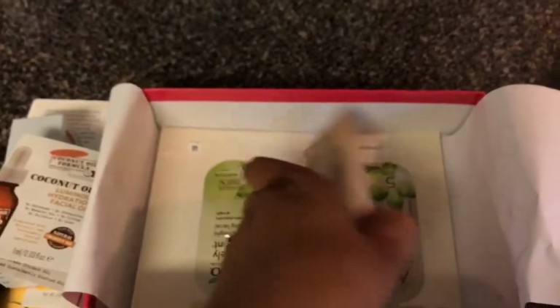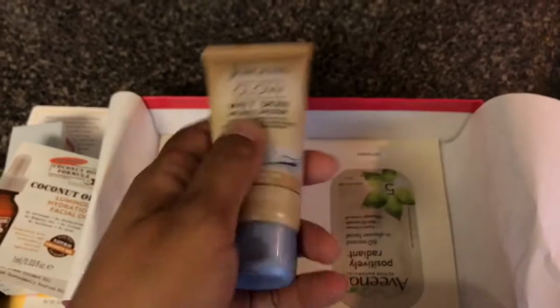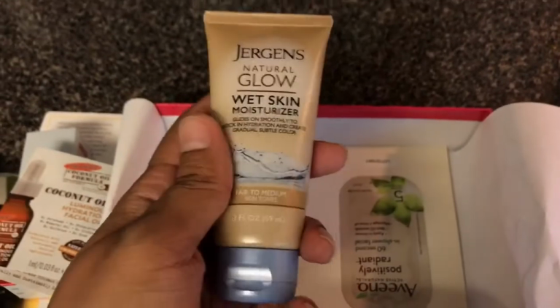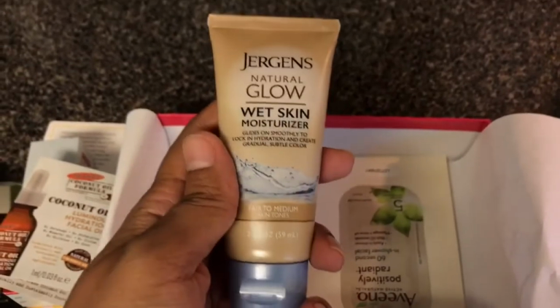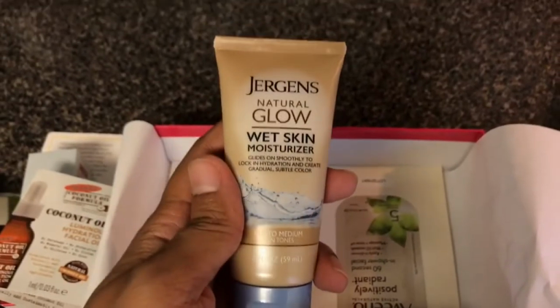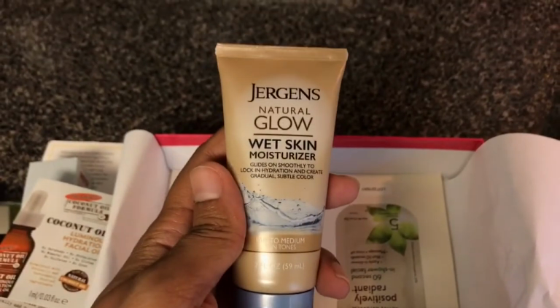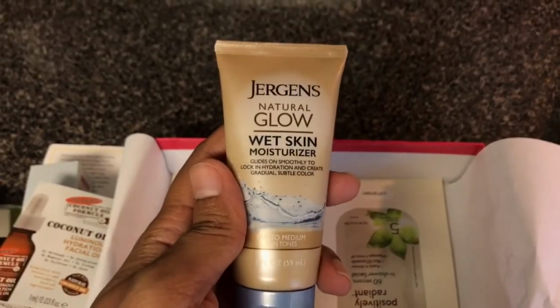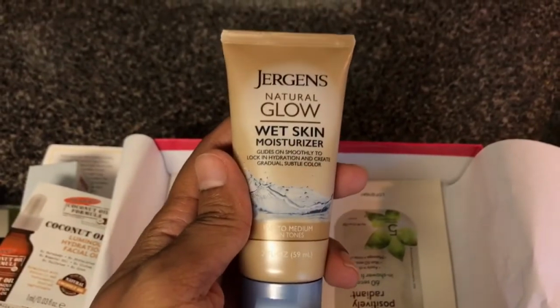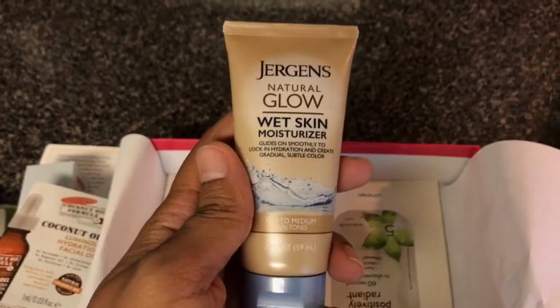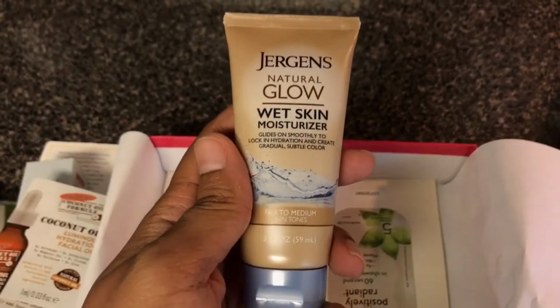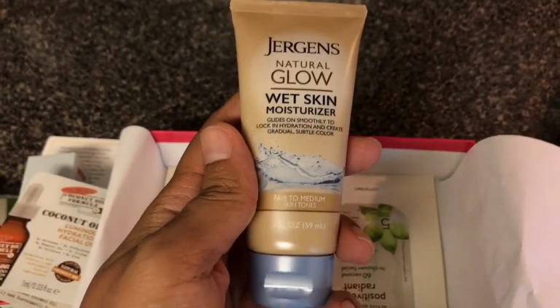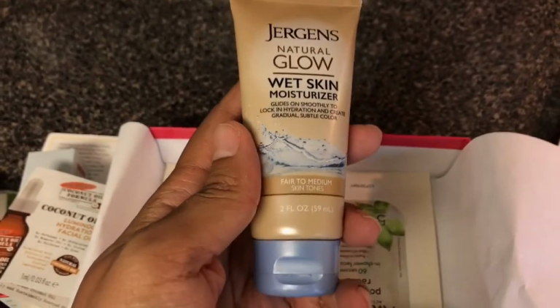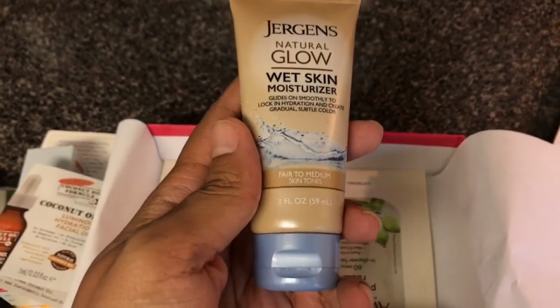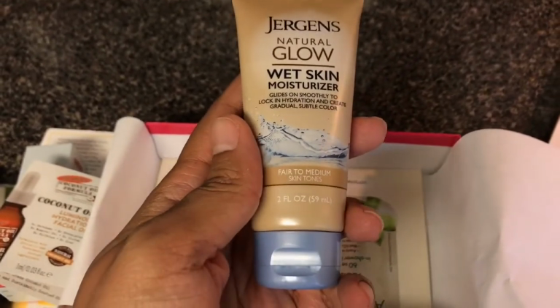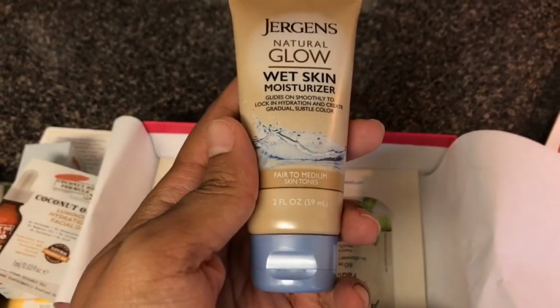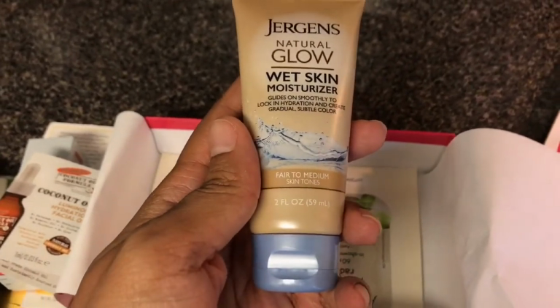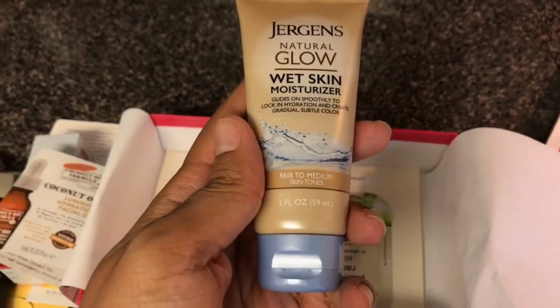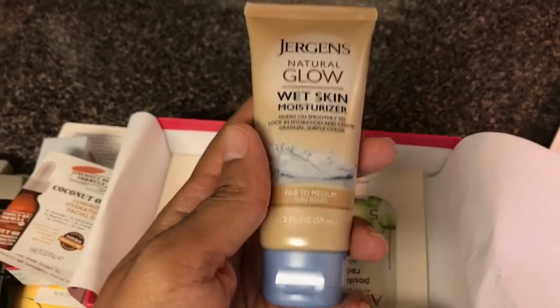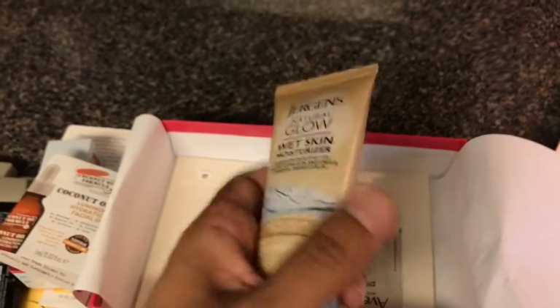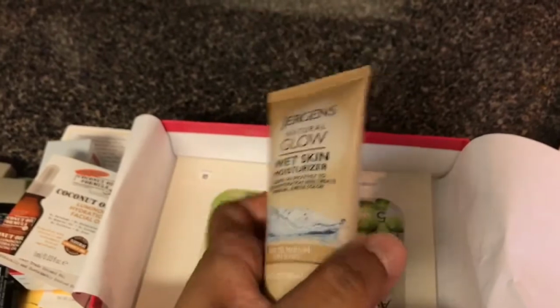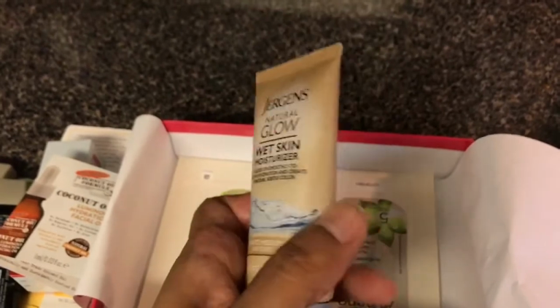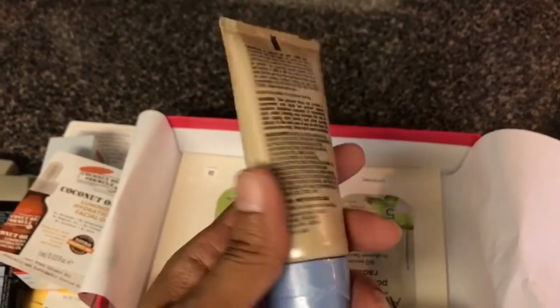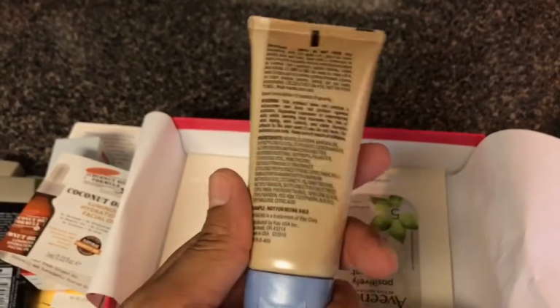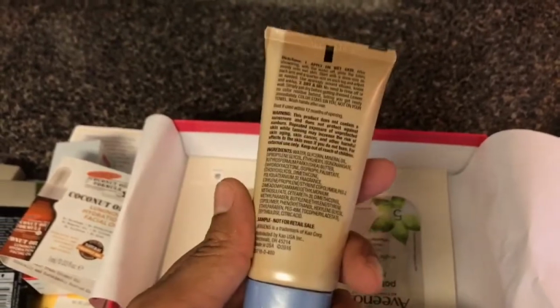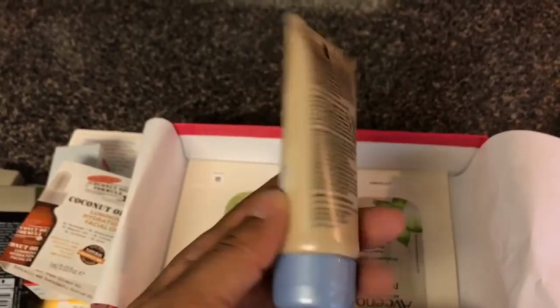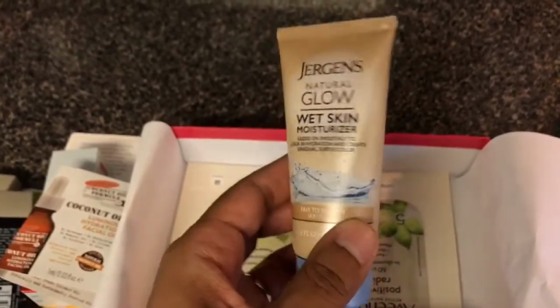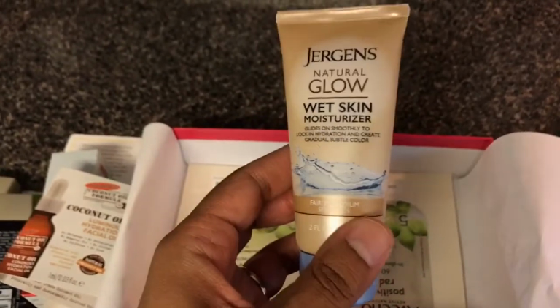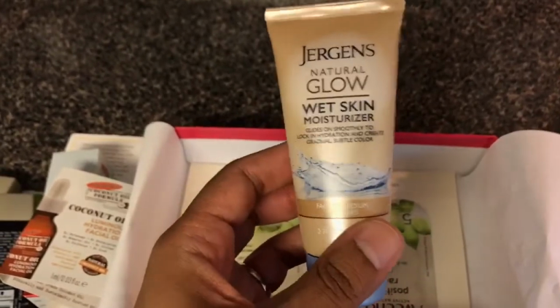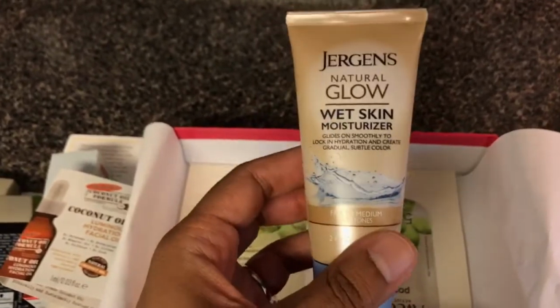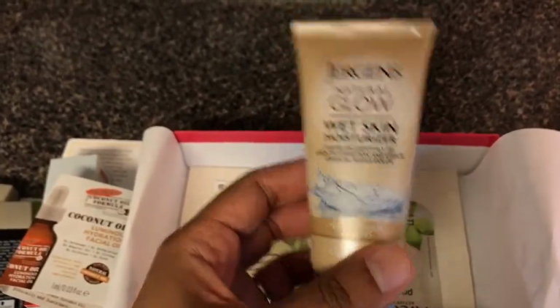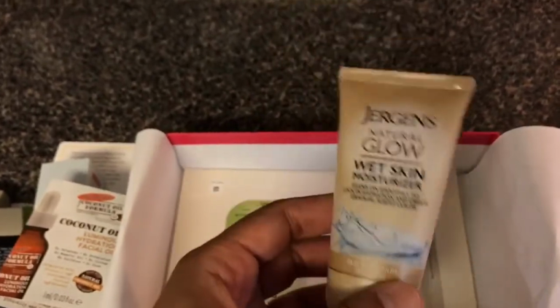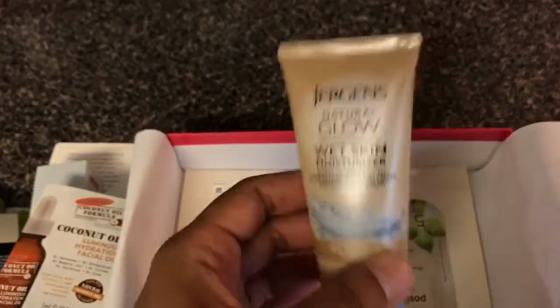Then I have a Jergens Natural Glow Wet Skin Moisturizer in fair to medium skin tones. I don't think I'm going to use this at all — I don't think I like this one.